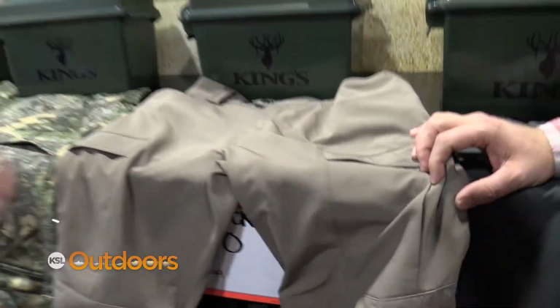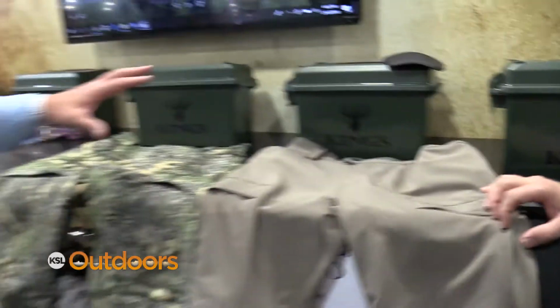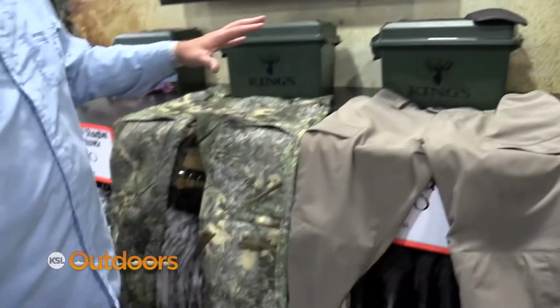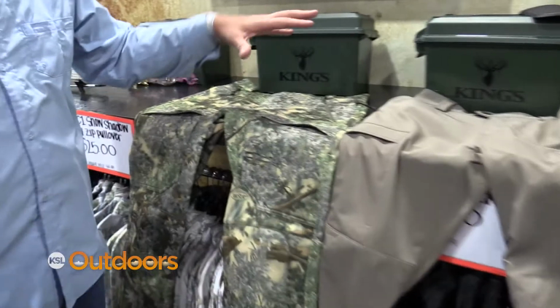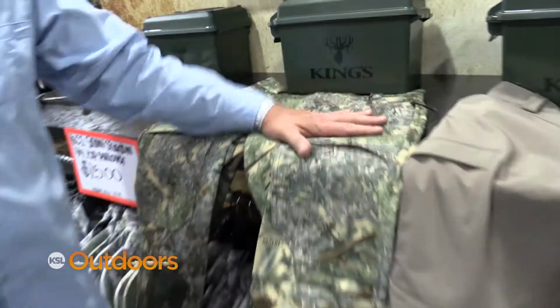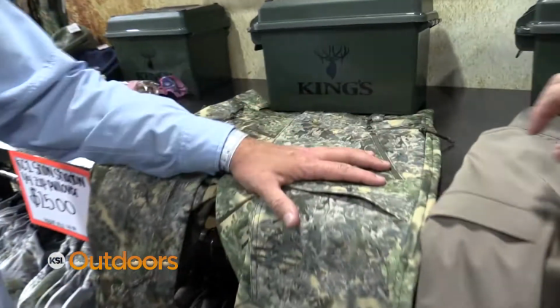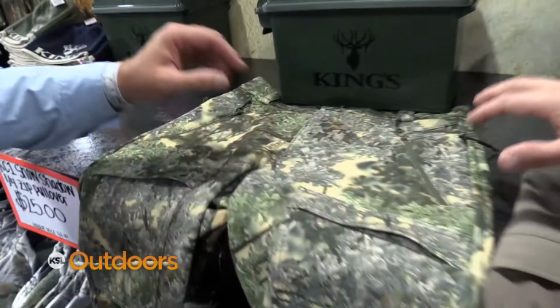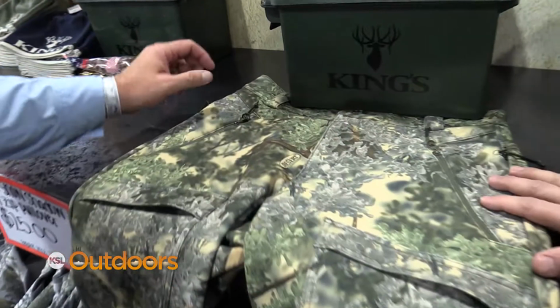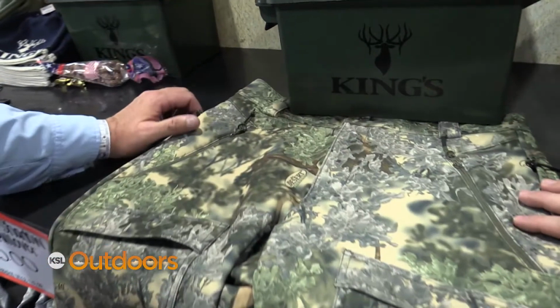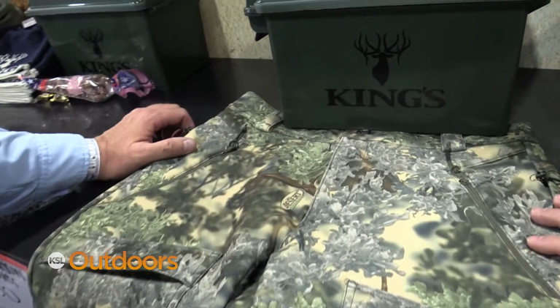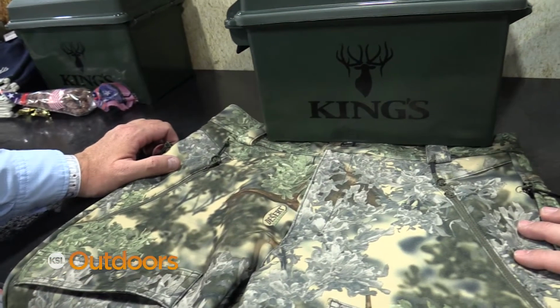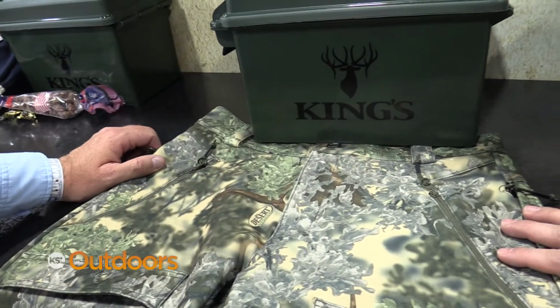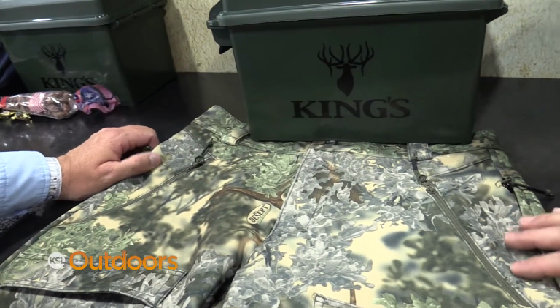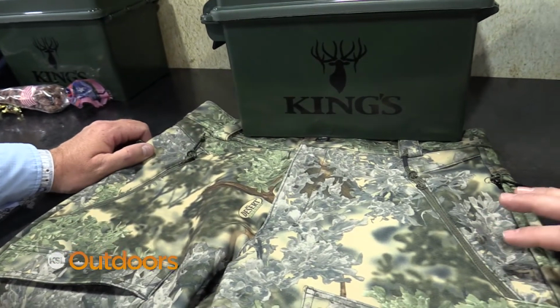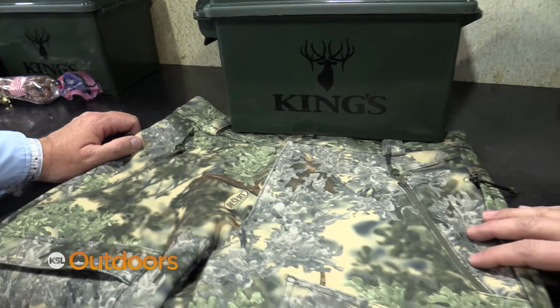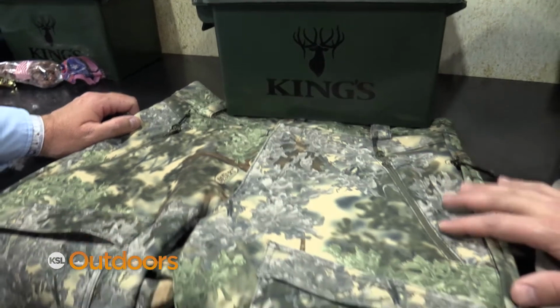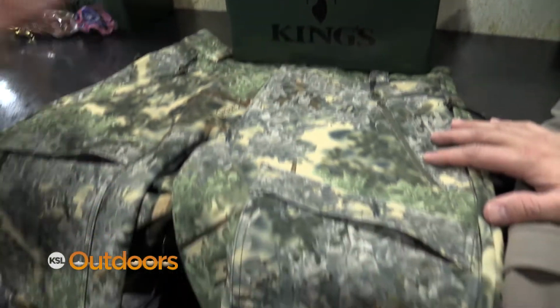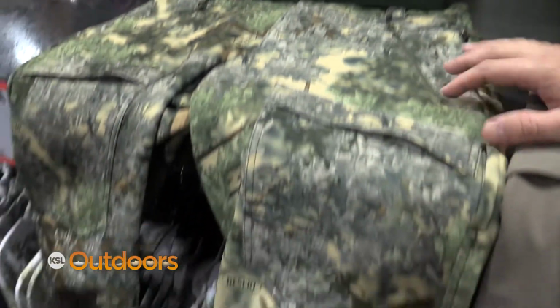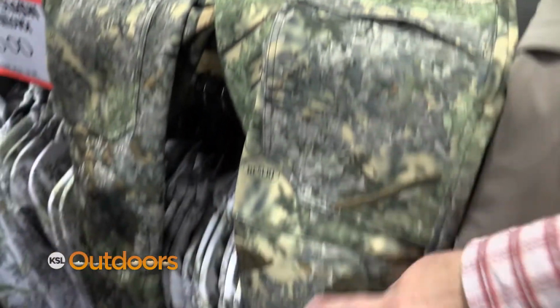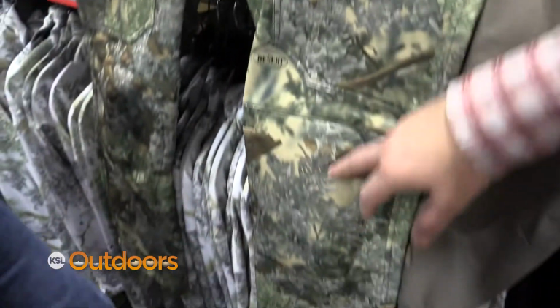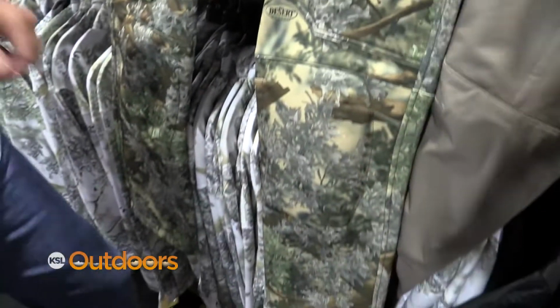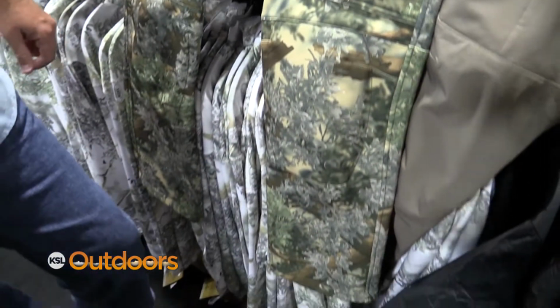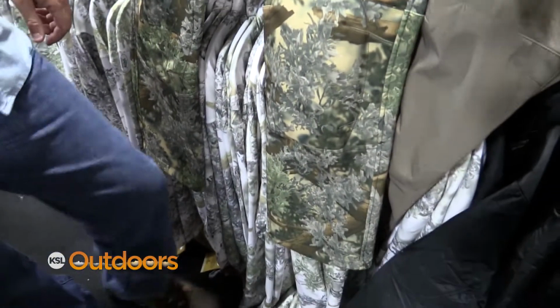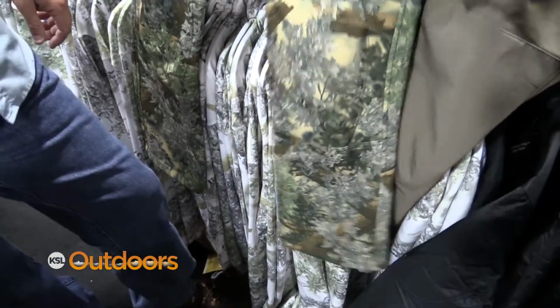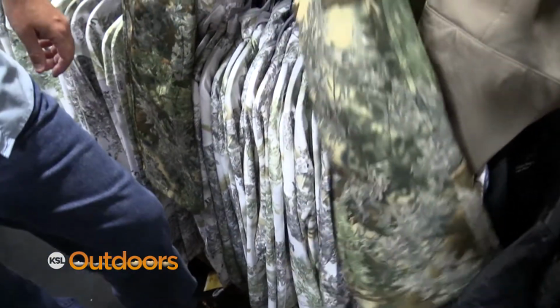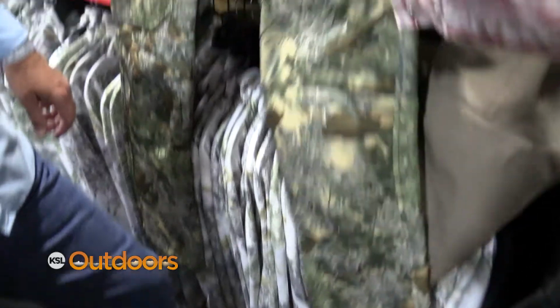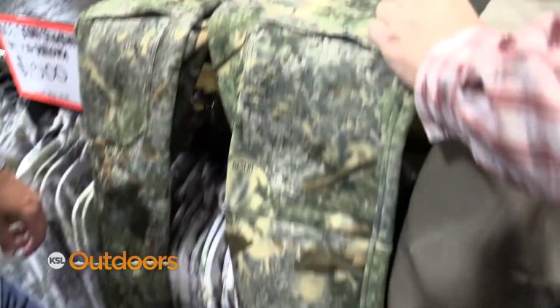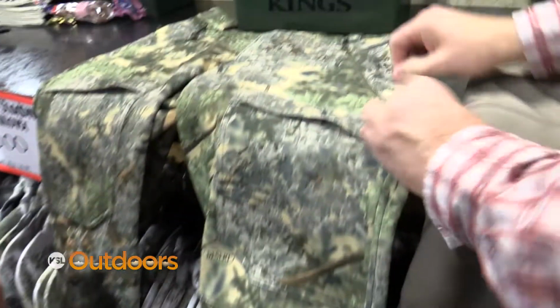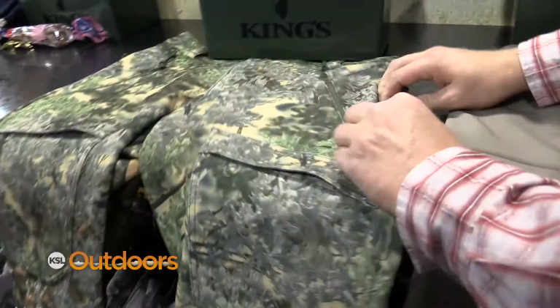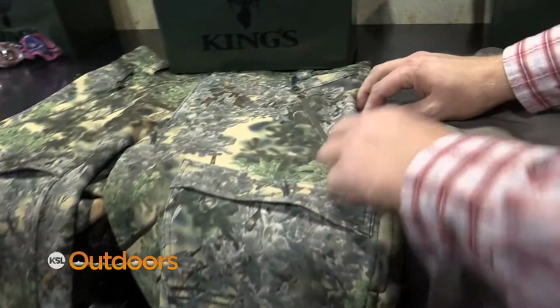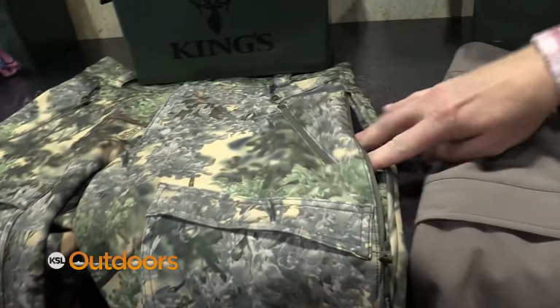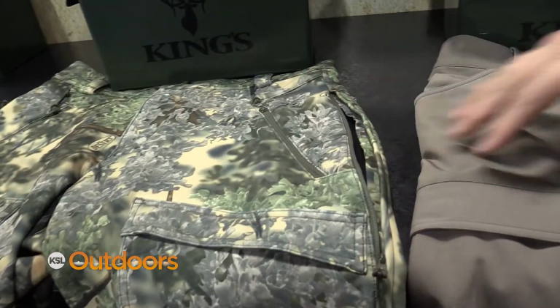And you went even one step further, kind of that November-December hunt. That's right. We went to a late season pant called the Lone Peak pant. It's a tri-laminate, full tri-laminate soft-shell pant with removable knee pads and also full ventilation on the side zips to cool out if you get hot hiking in them.